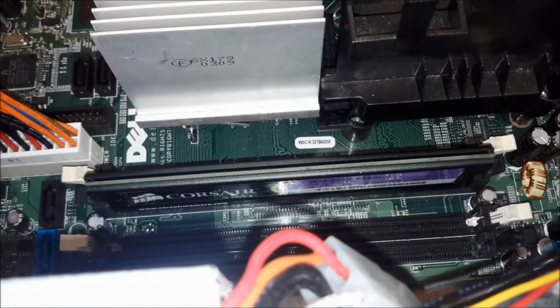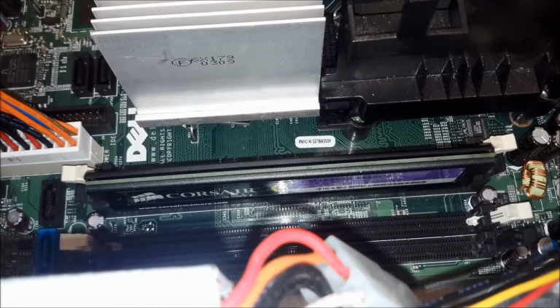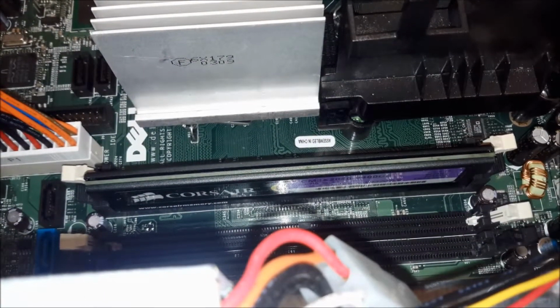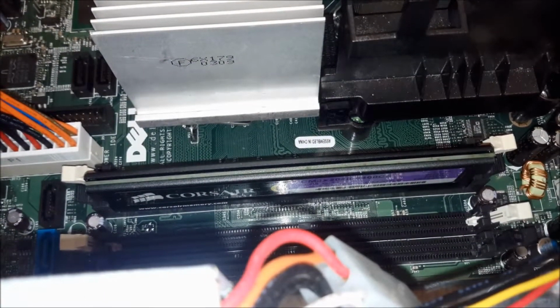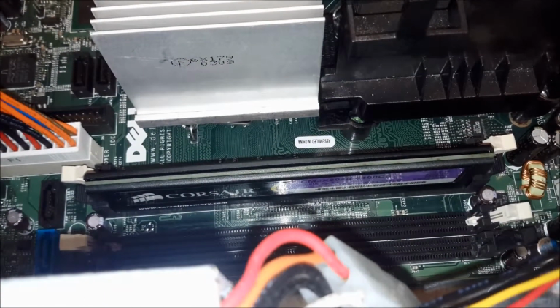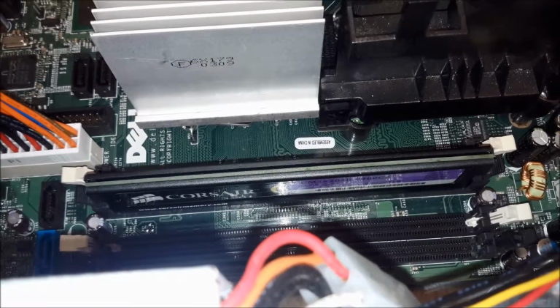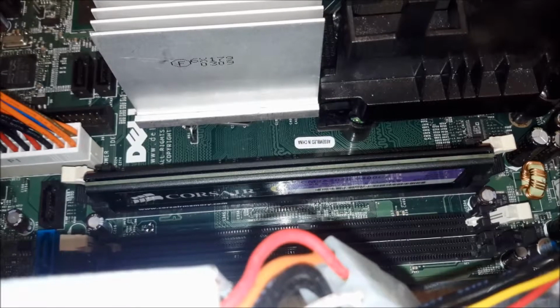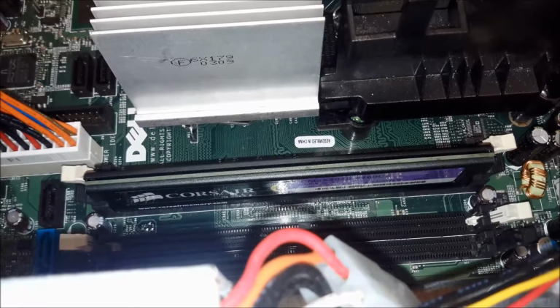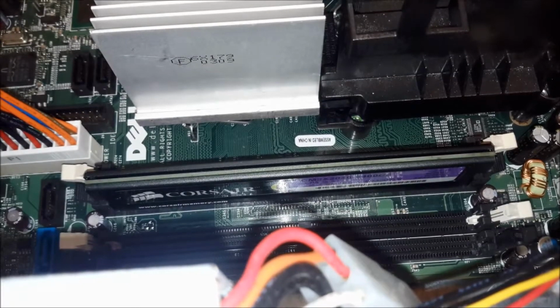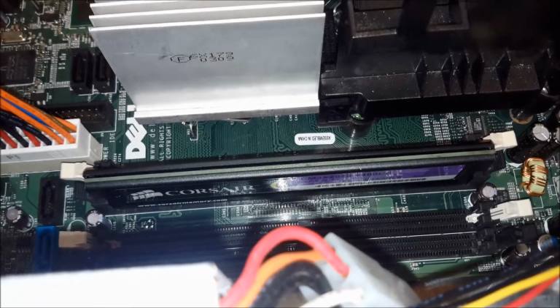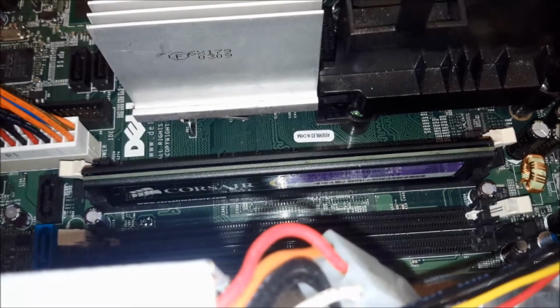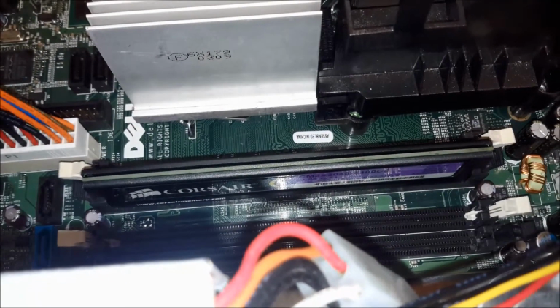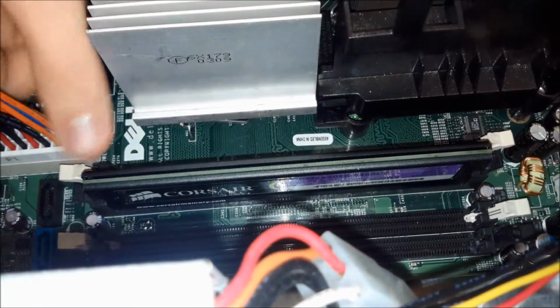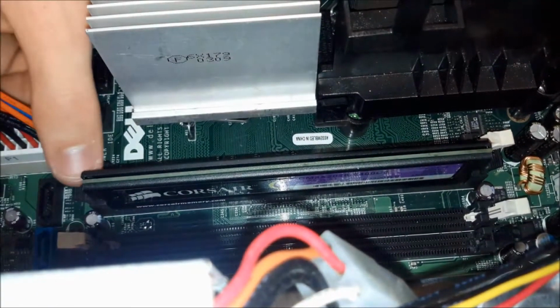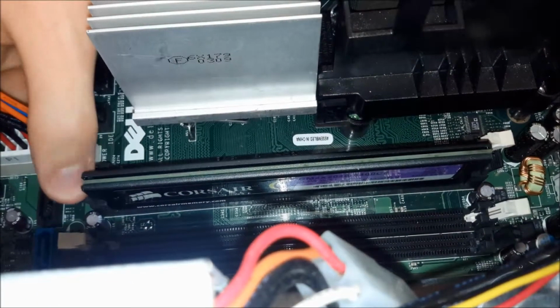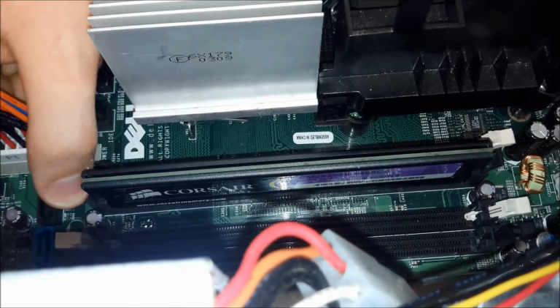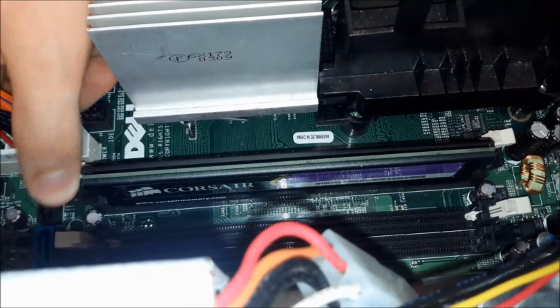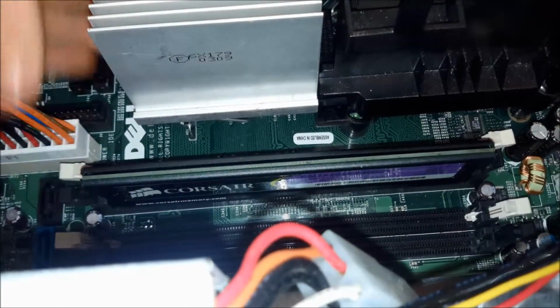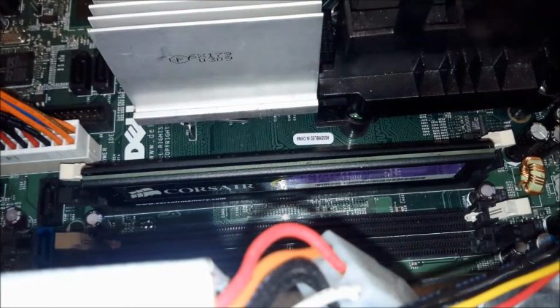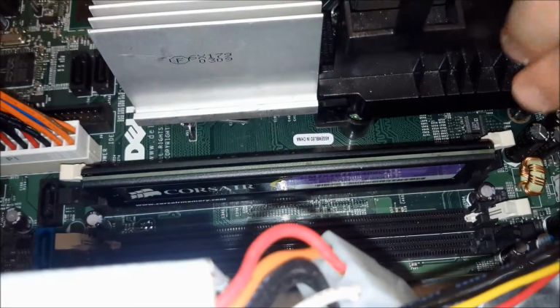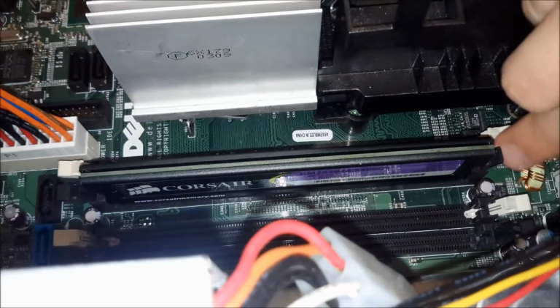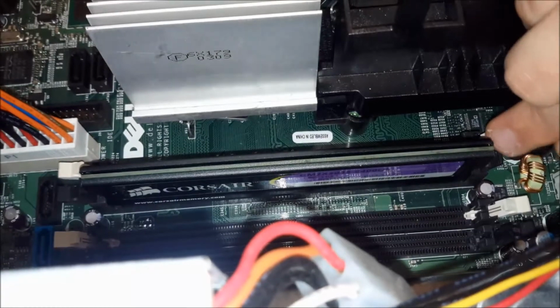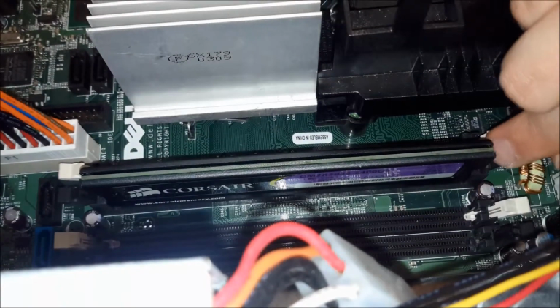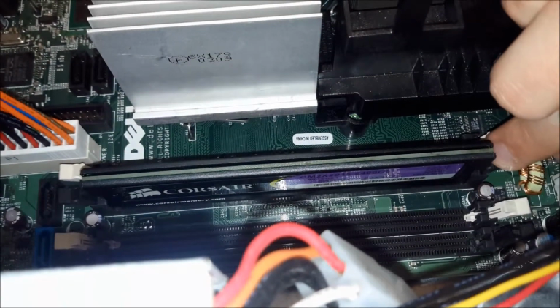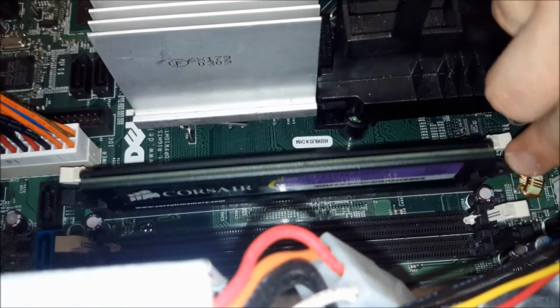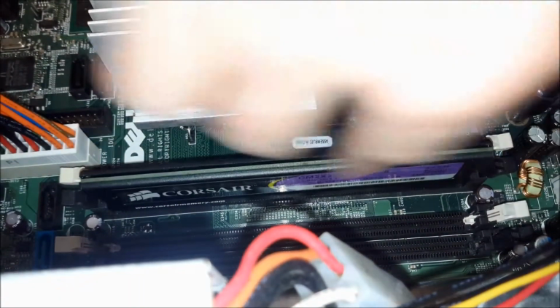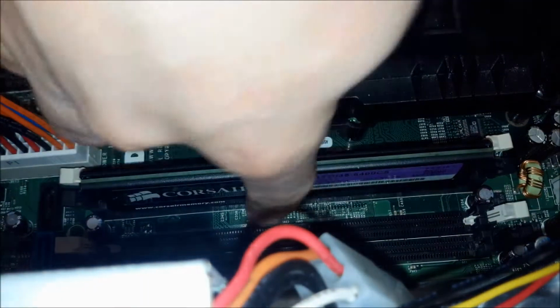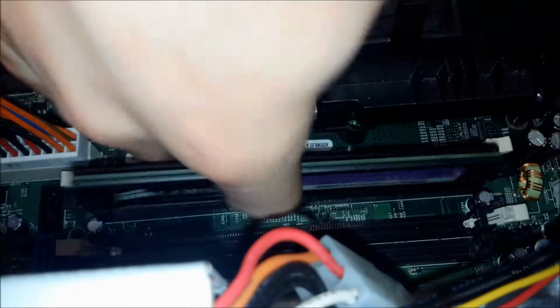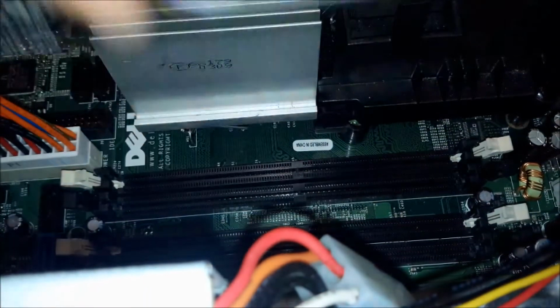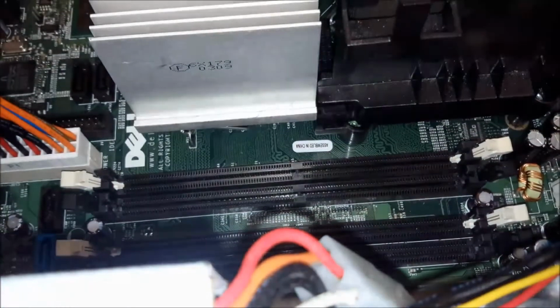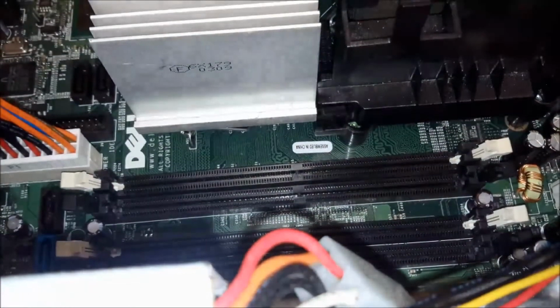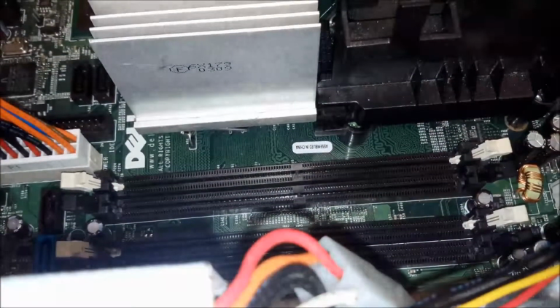Let's take, for example, that you put in some faulty RAM and it's just not working. You're just going to push down on the little tab on both sides, and it pops right out.